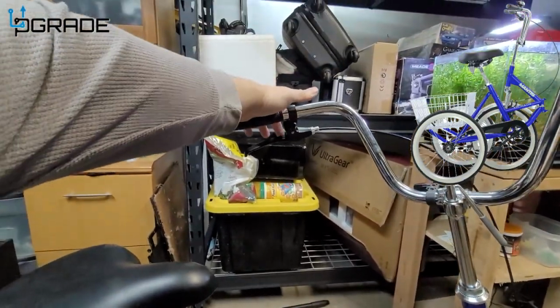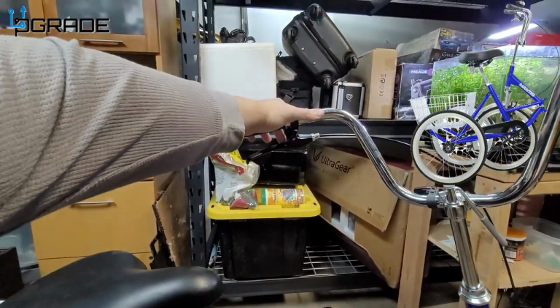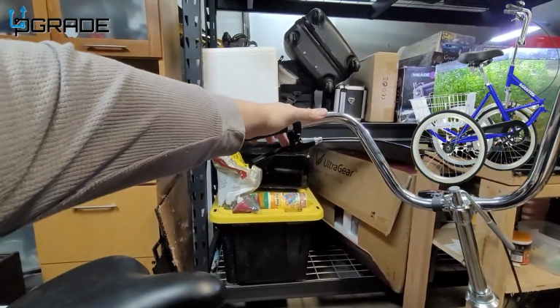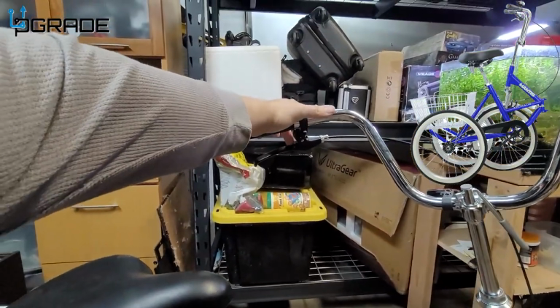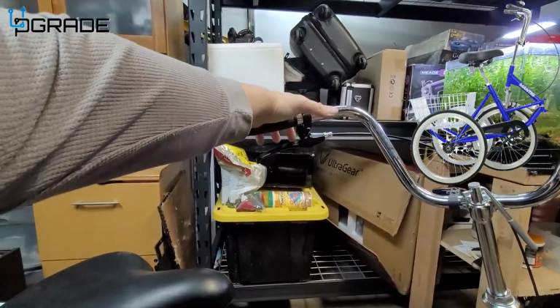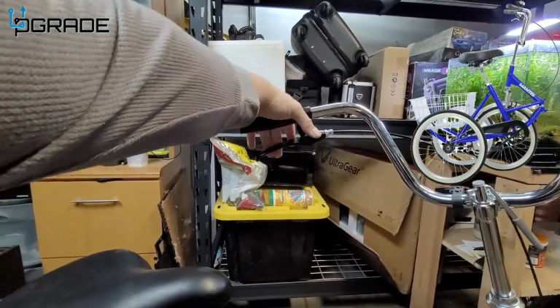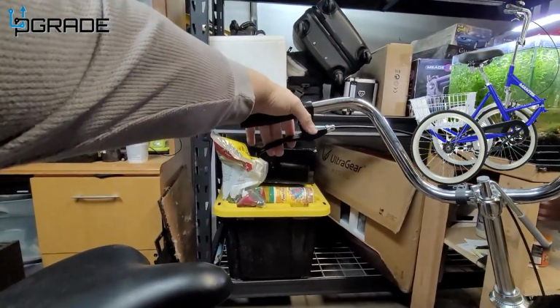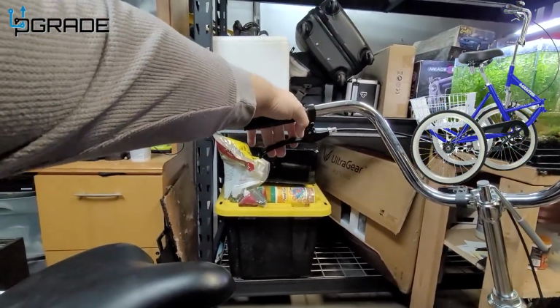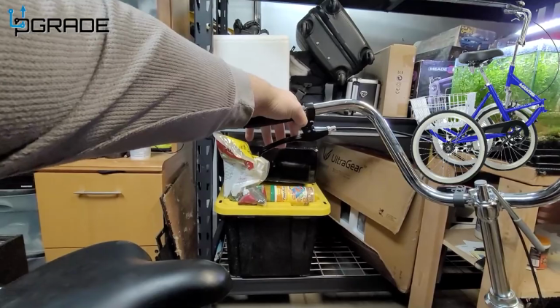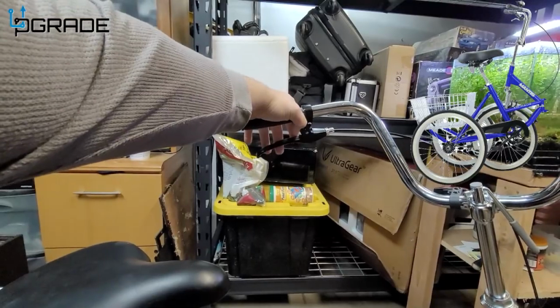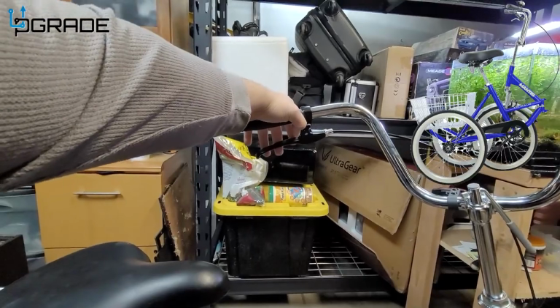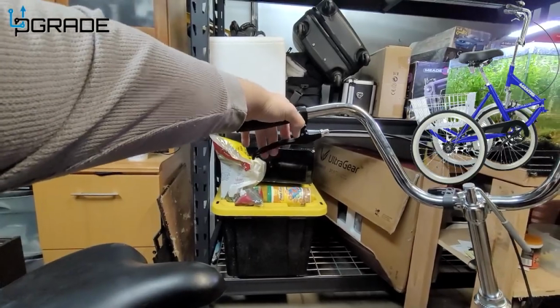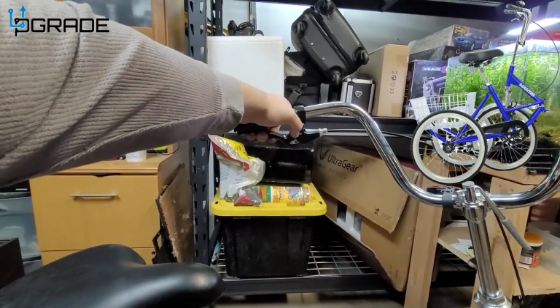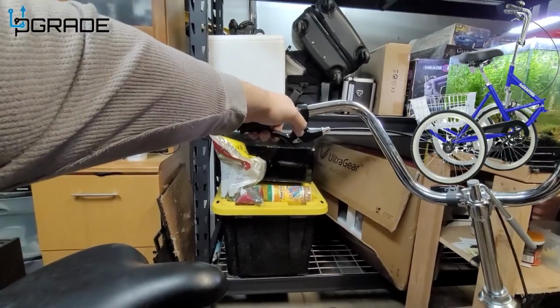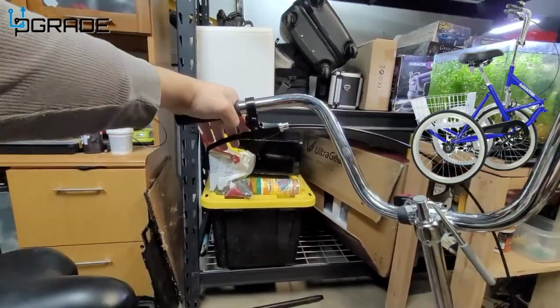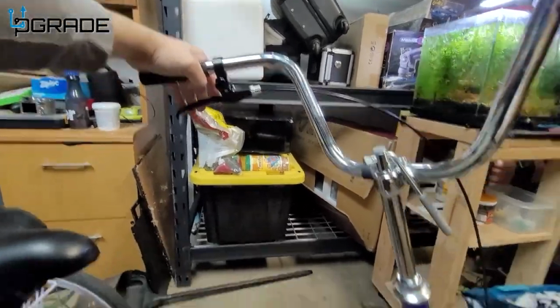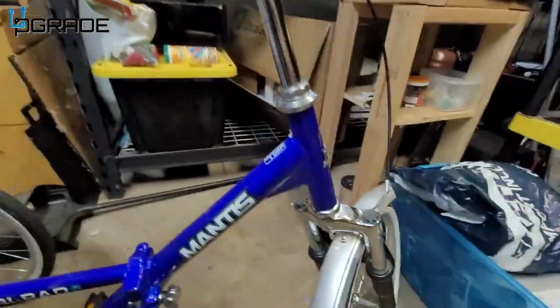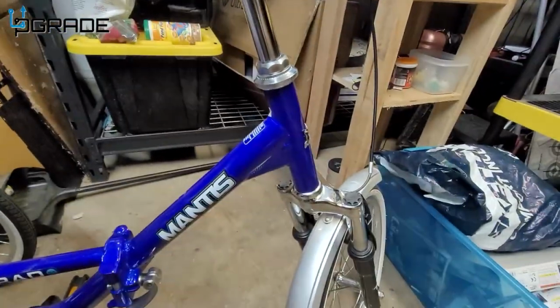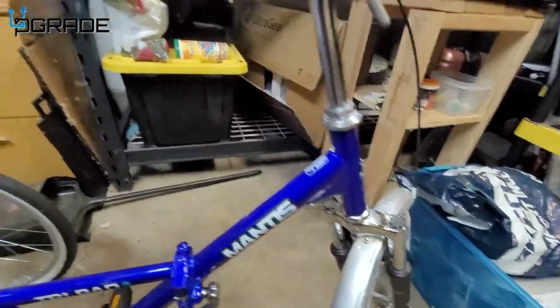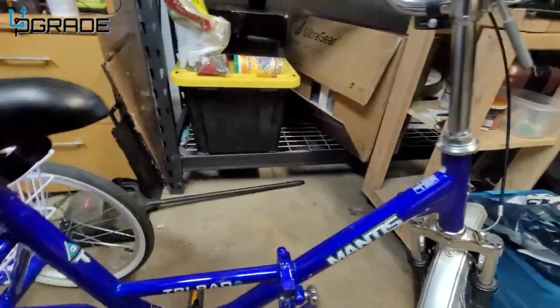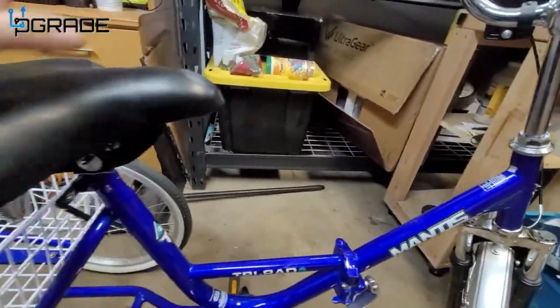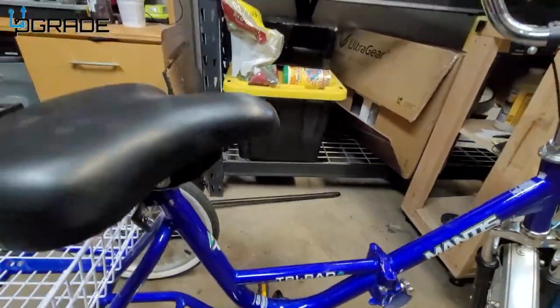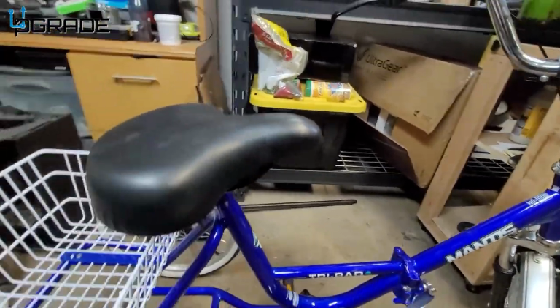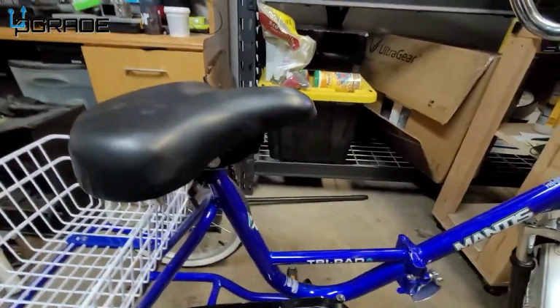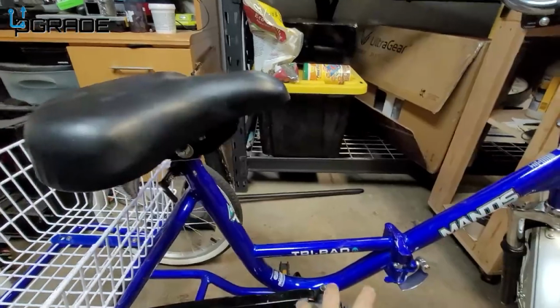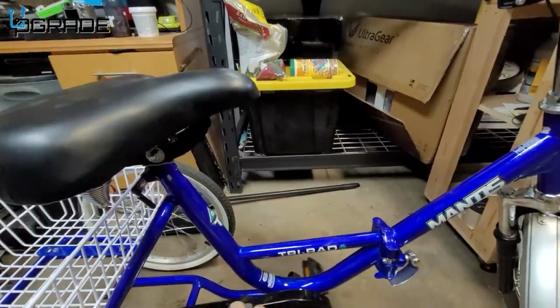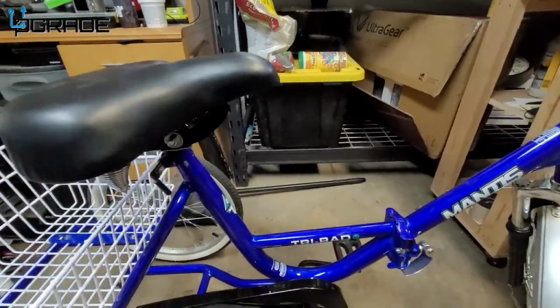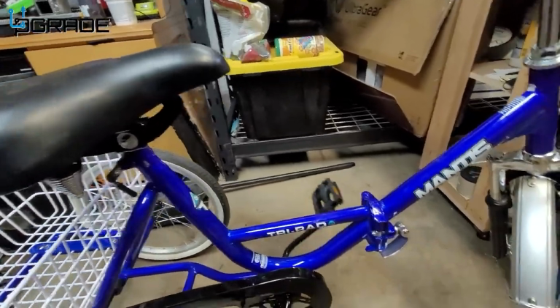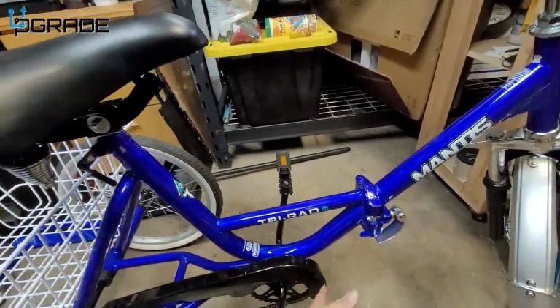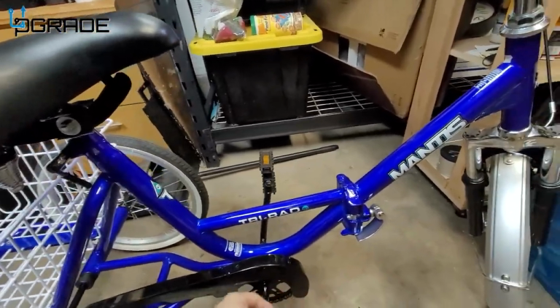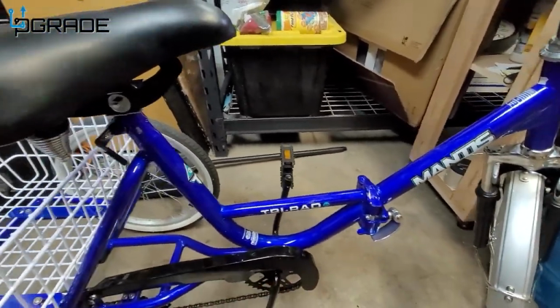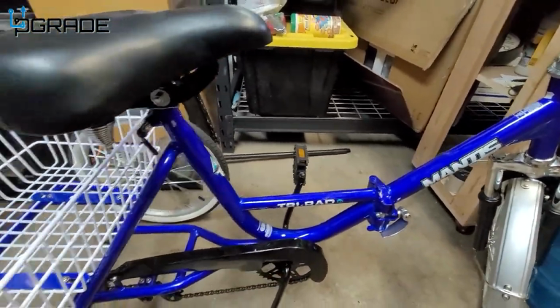The one thing you have to keep attached is the brakes. If you notice, there's only one brake for the front tire and there are no brakes in the back. When you try to go in reverse, you can't.